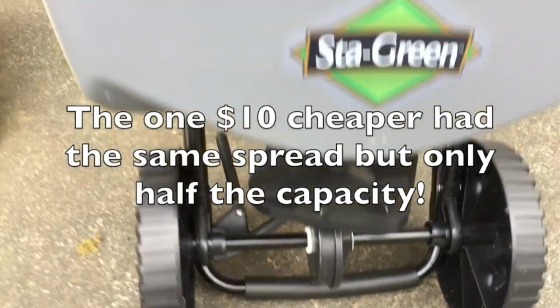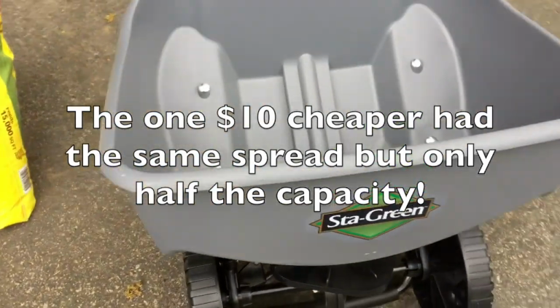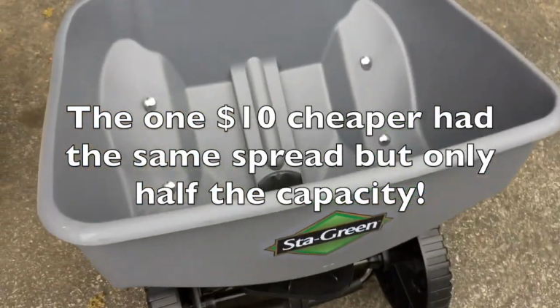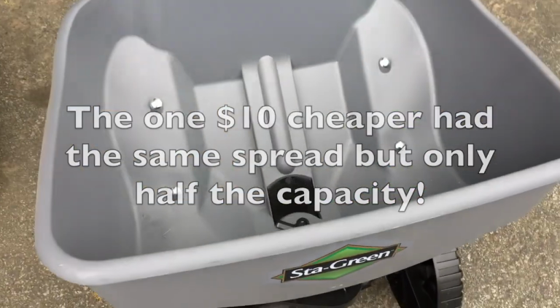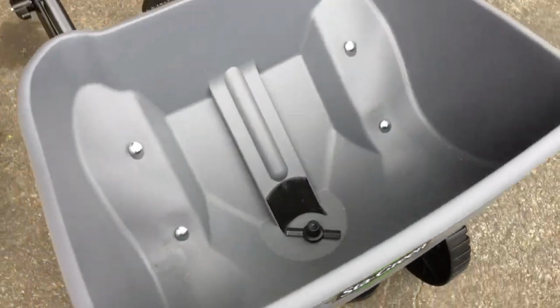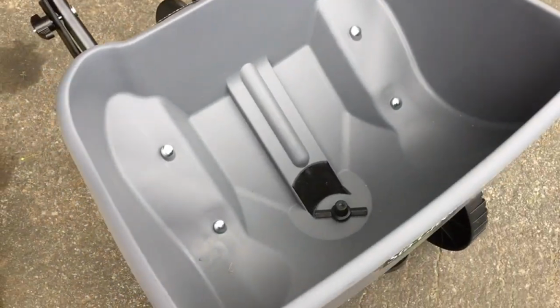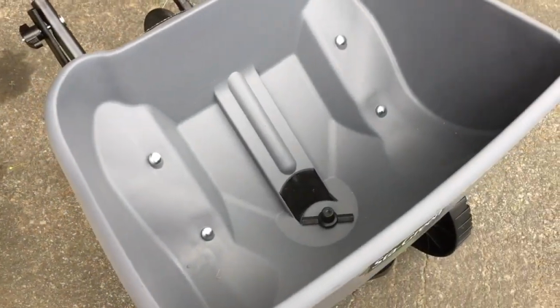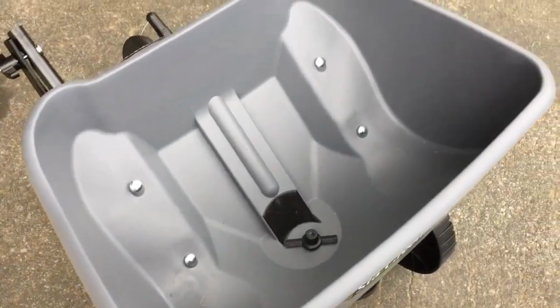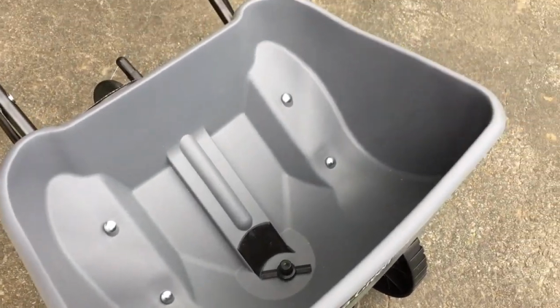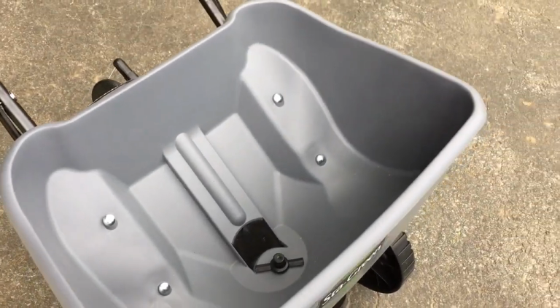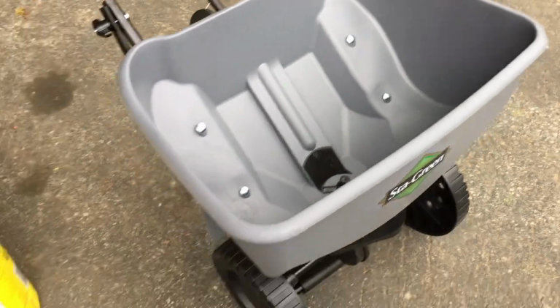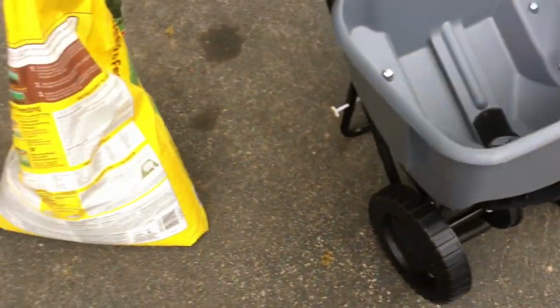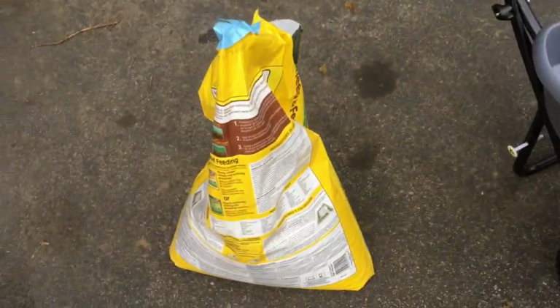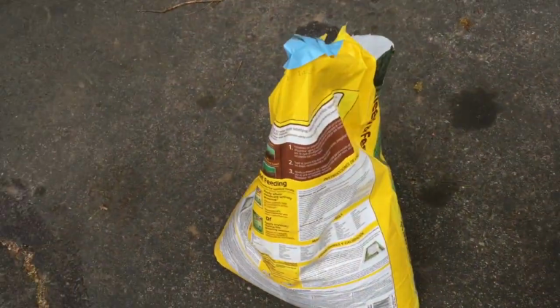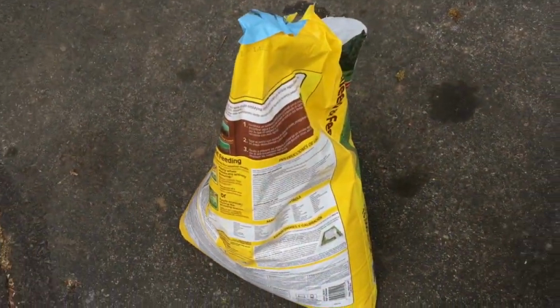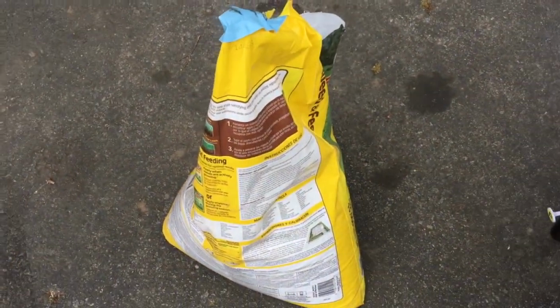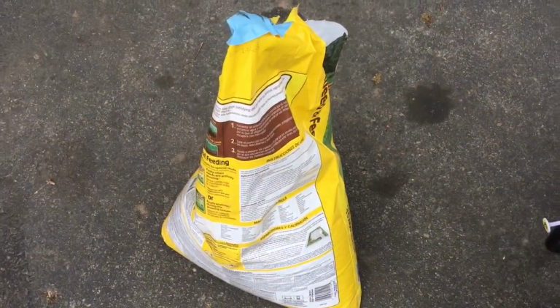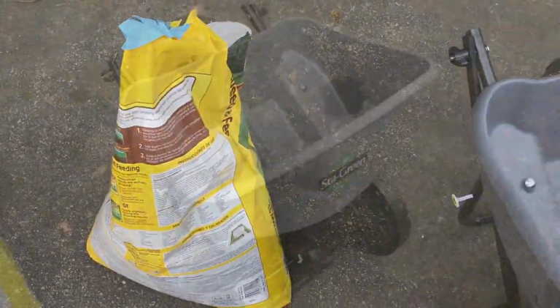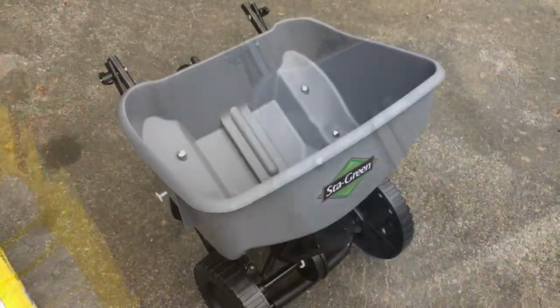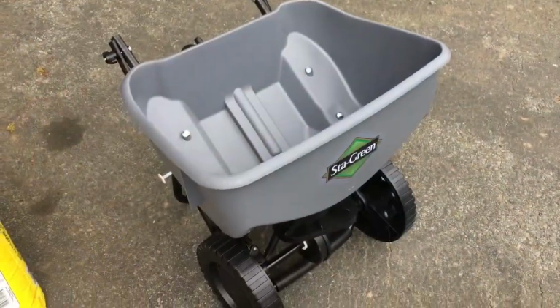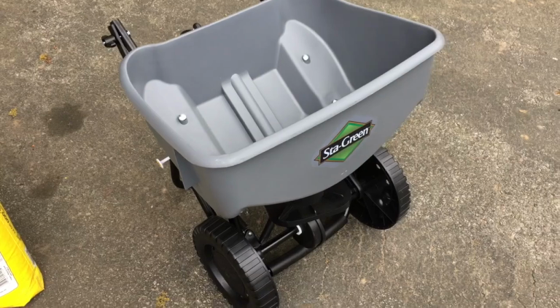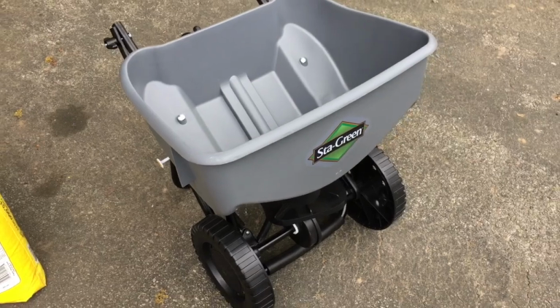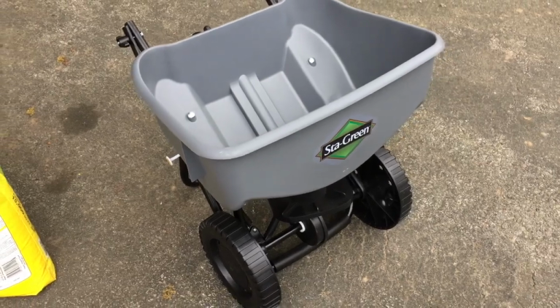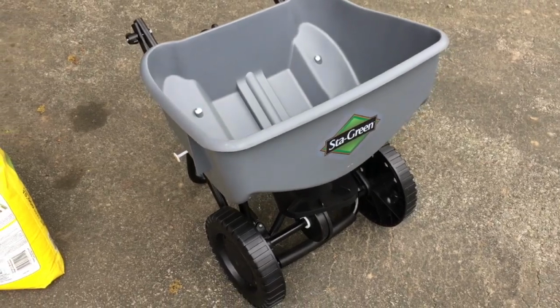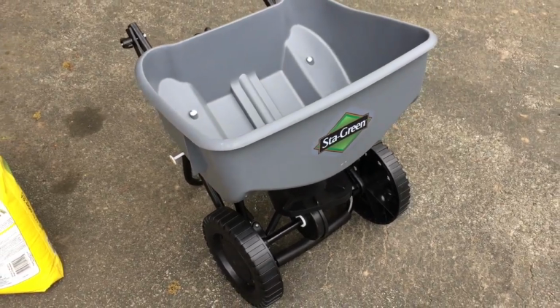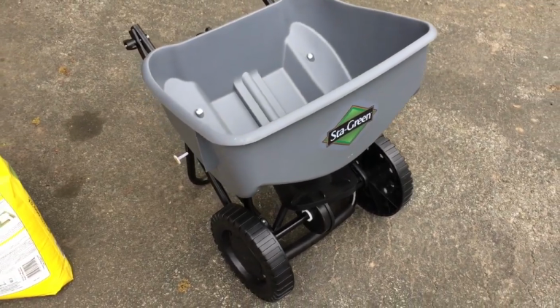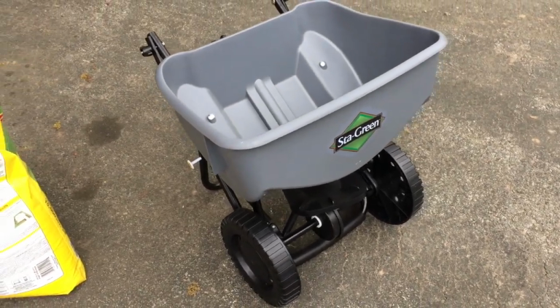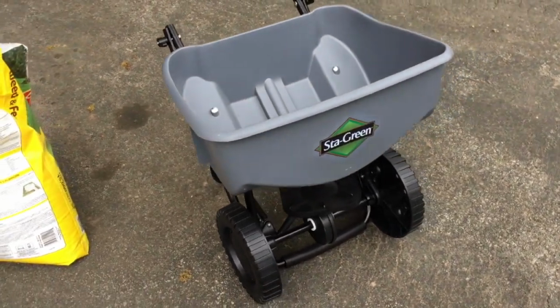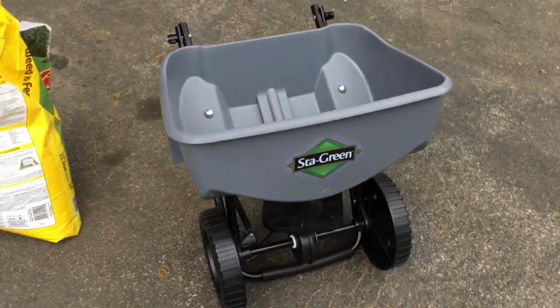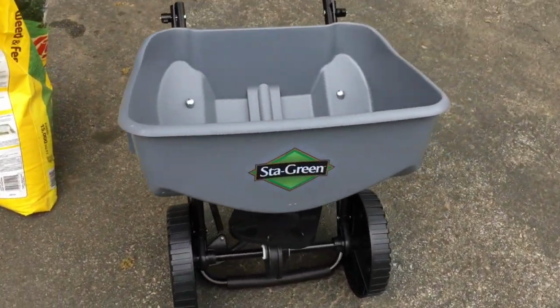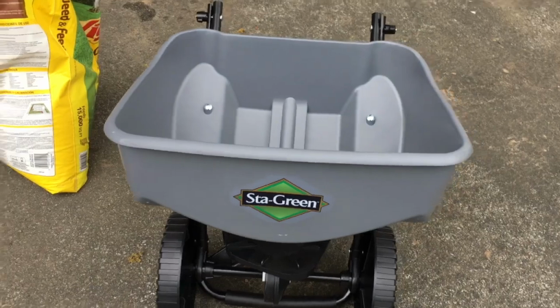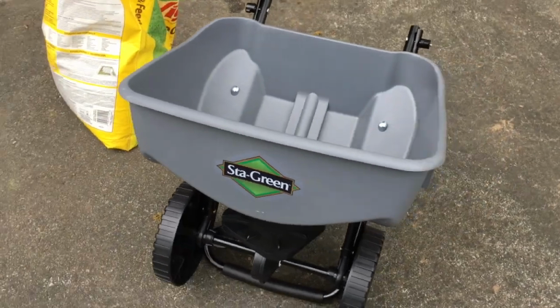However, the cheaper model has a hopper of about half the size. If you're doing a large area with something like the Vigora Weed and Feed that I've got here, you want to be going back to your garage or shed as few times as possible. So the larger hopper, the better.